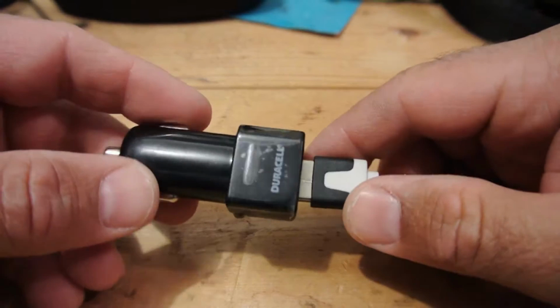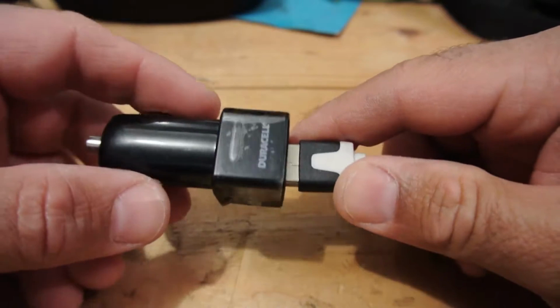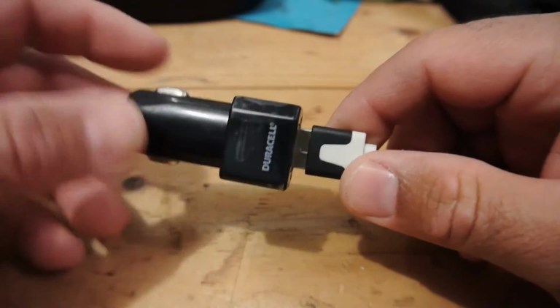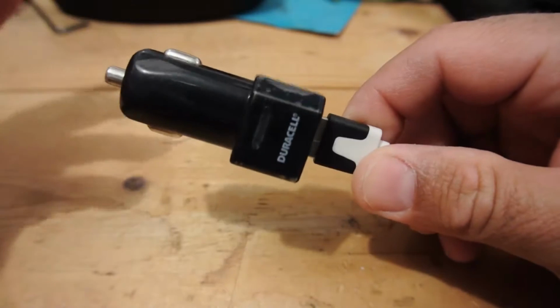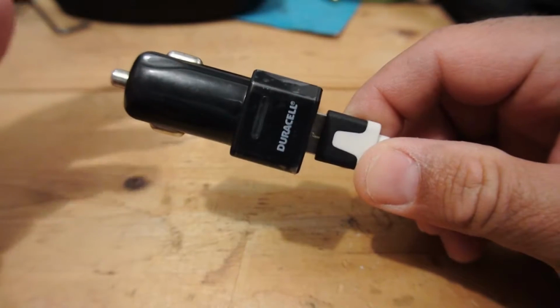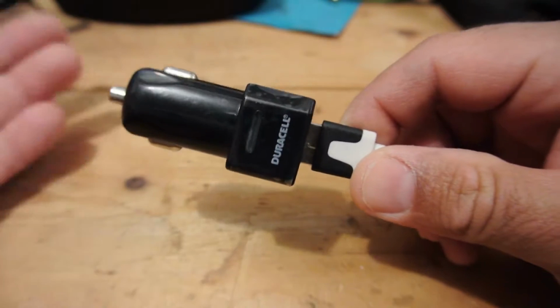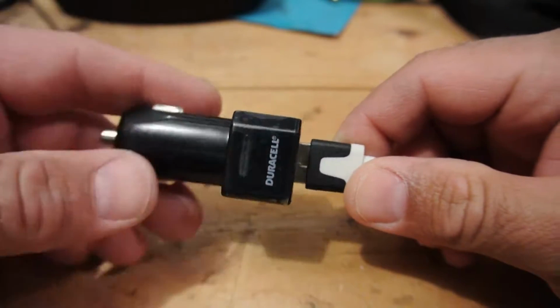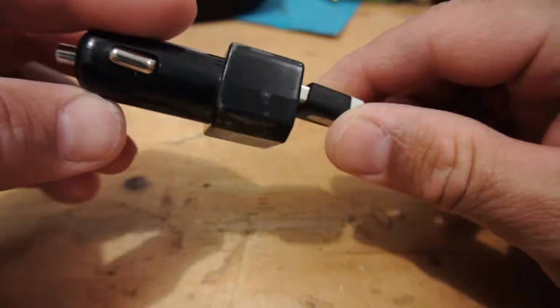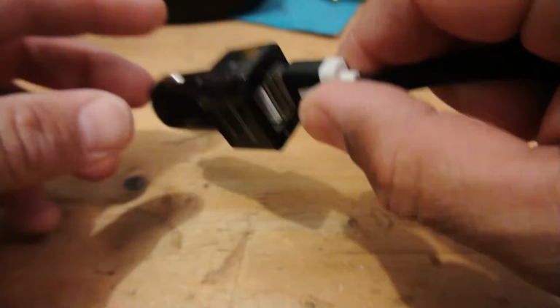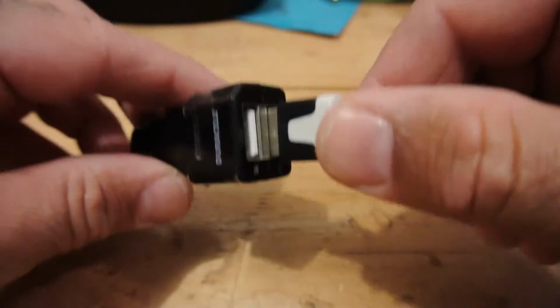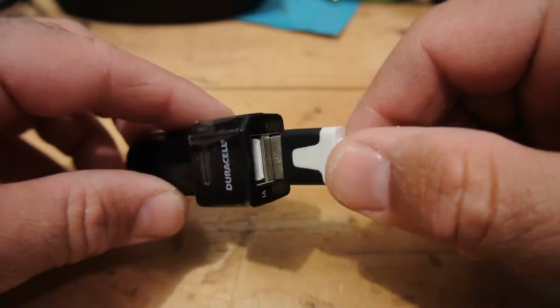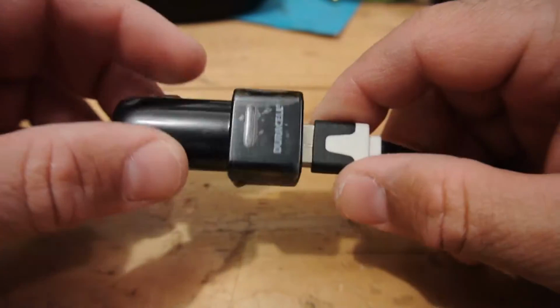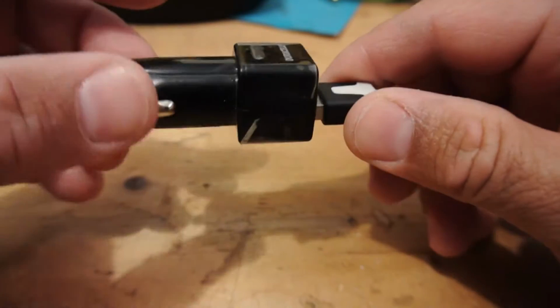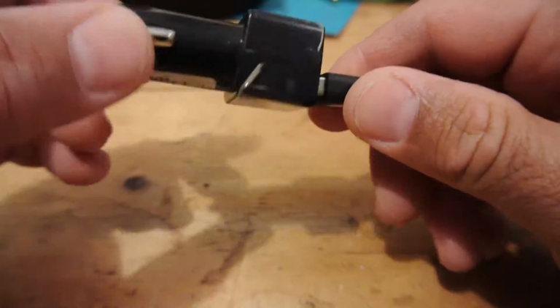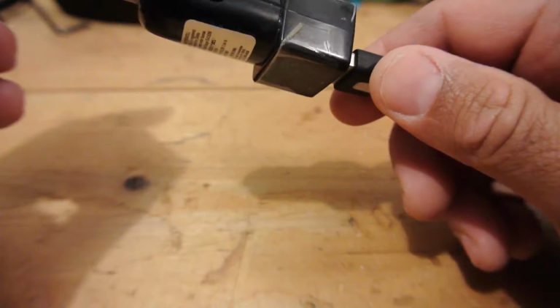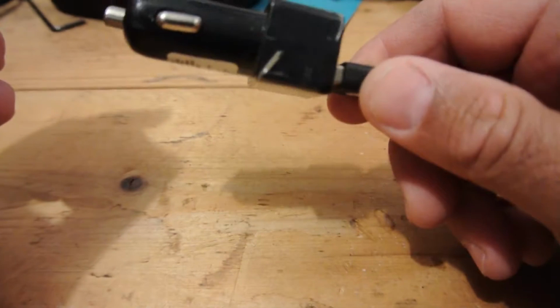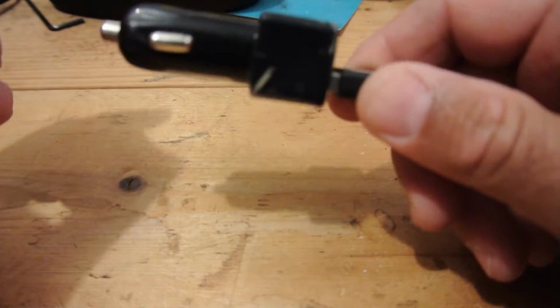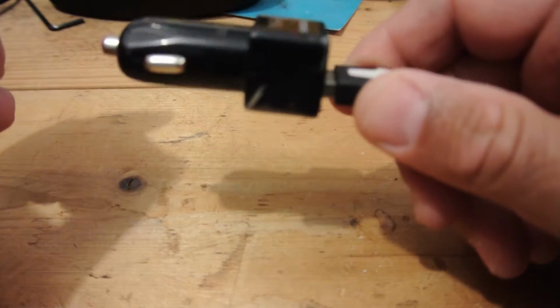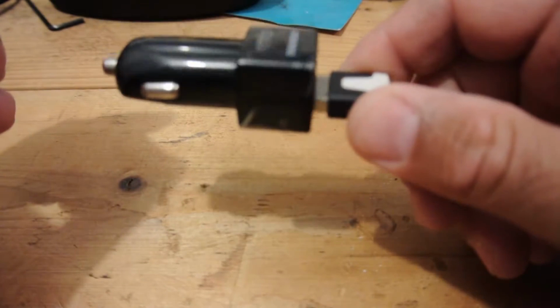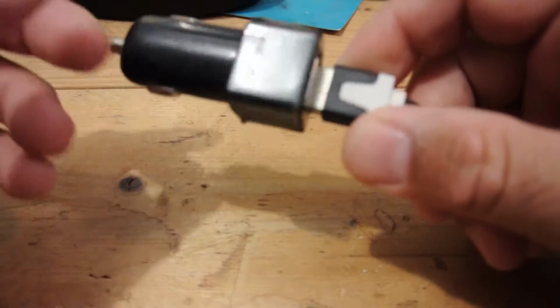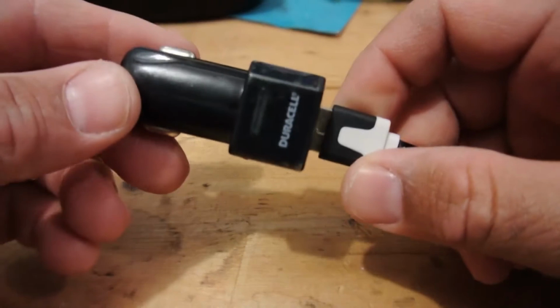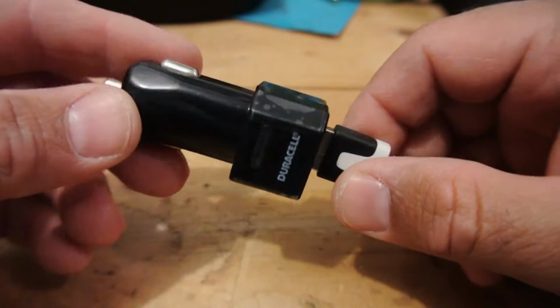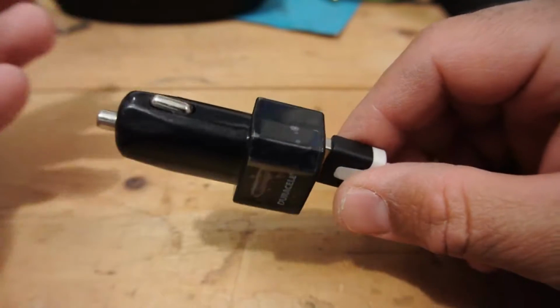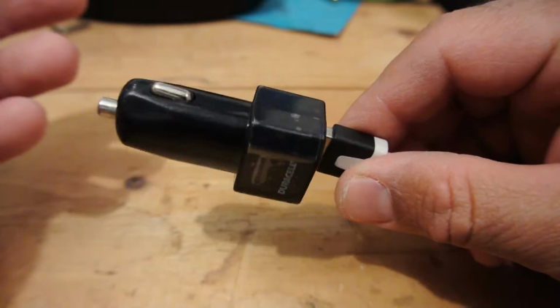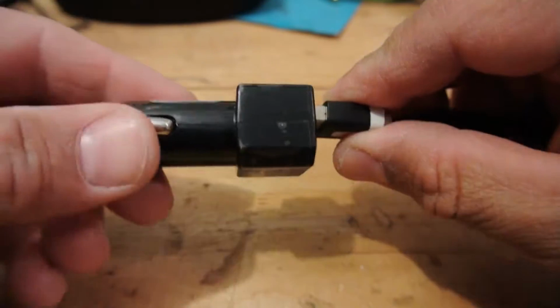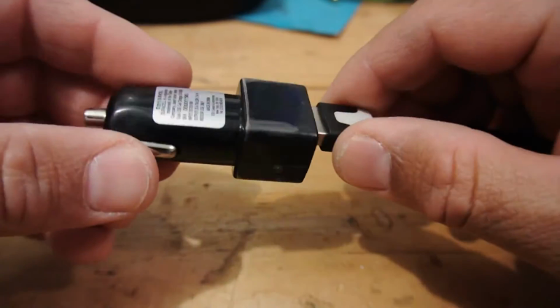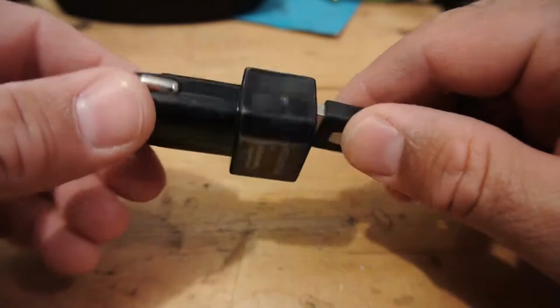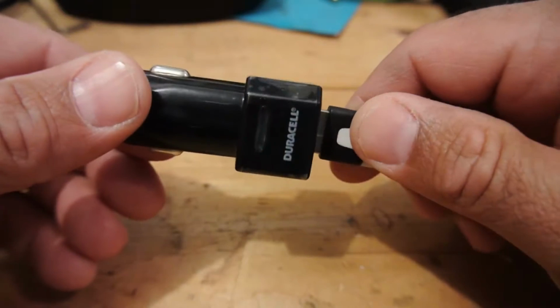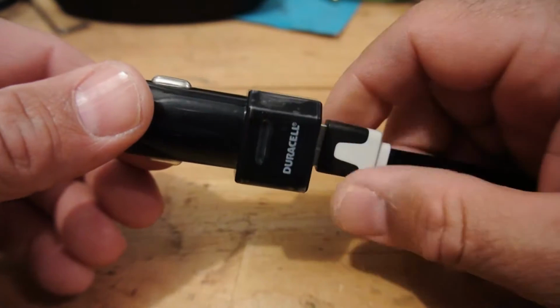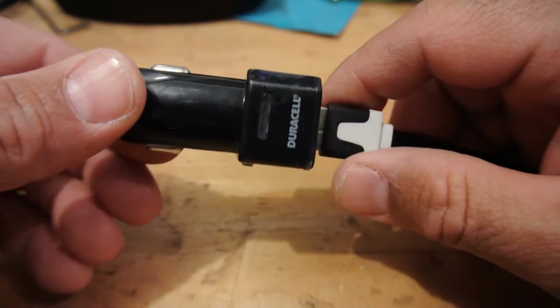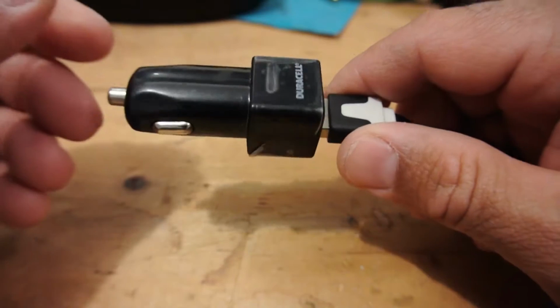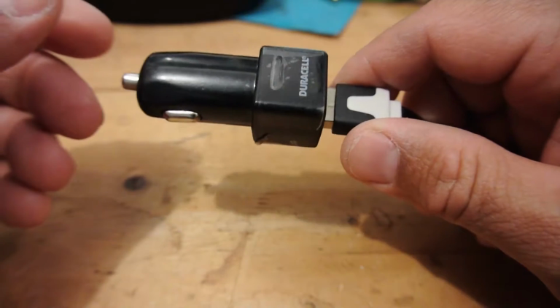This is the DoorCell 3.1 Dual USB Charger. The model number is DUC6296. I've had this for a little over a month now.